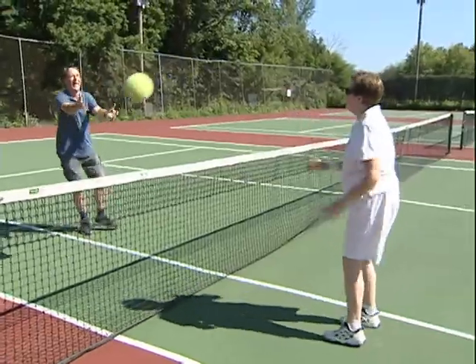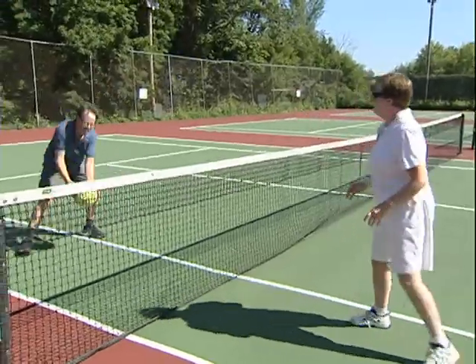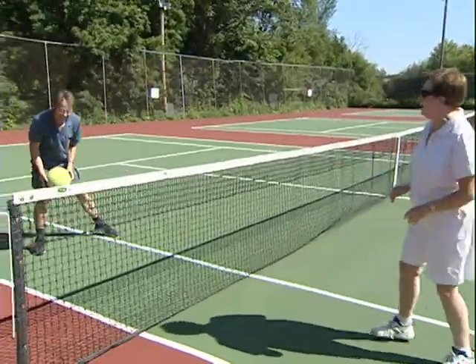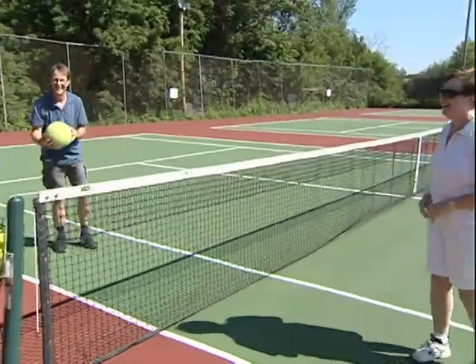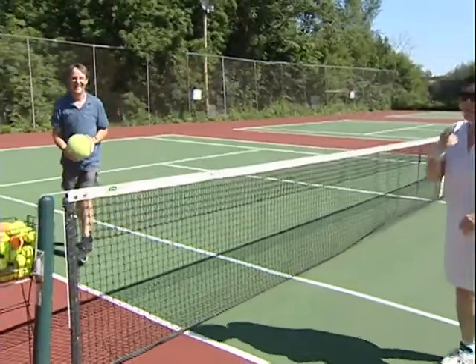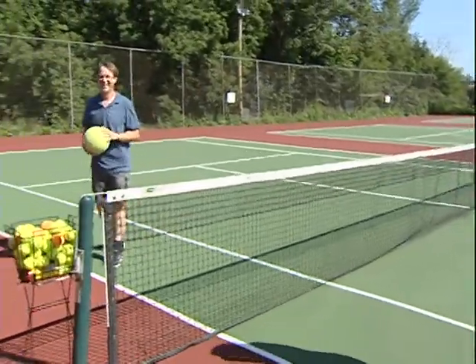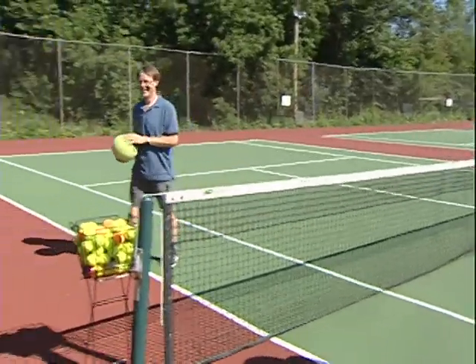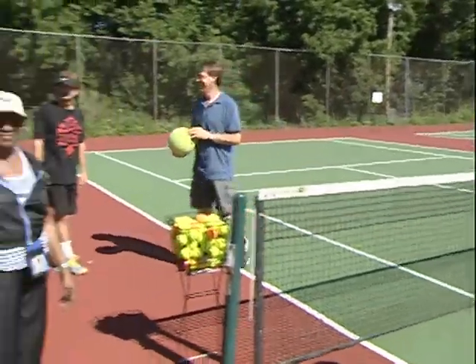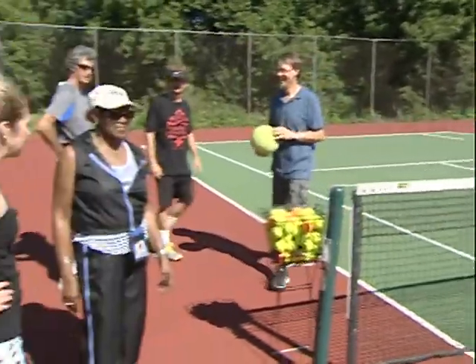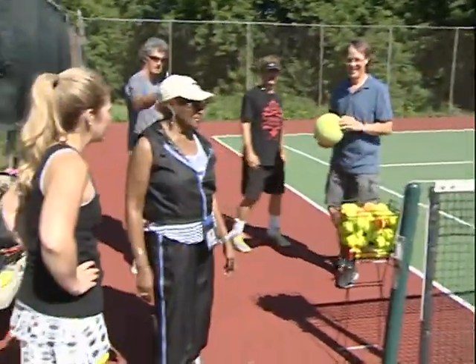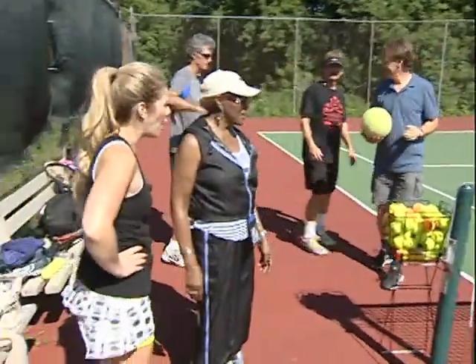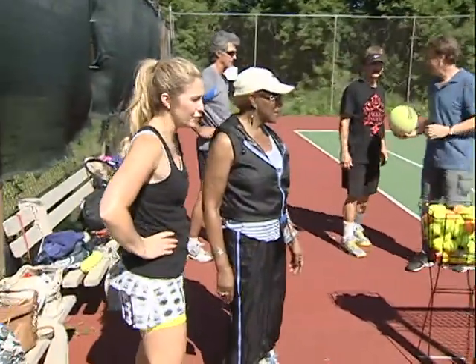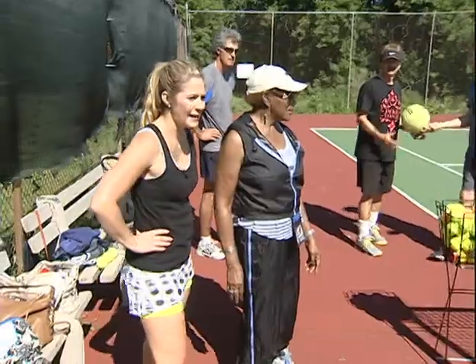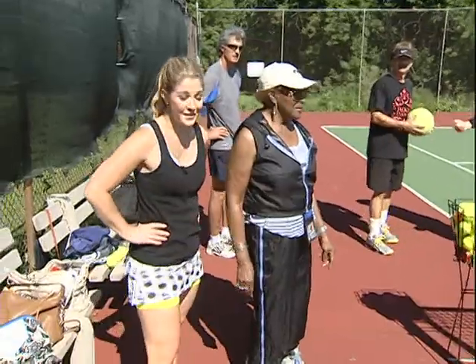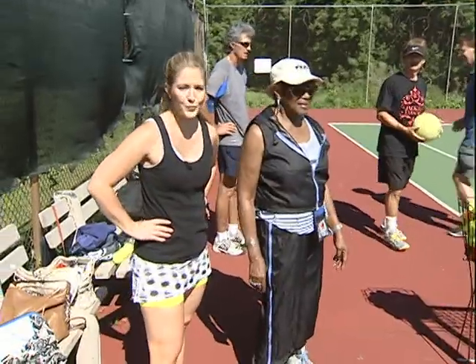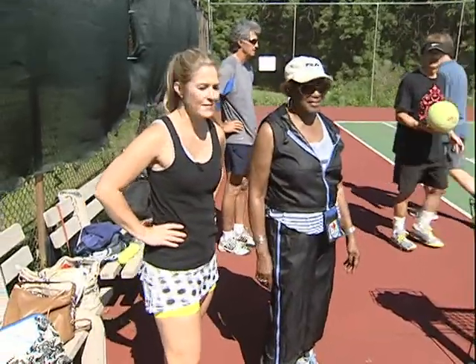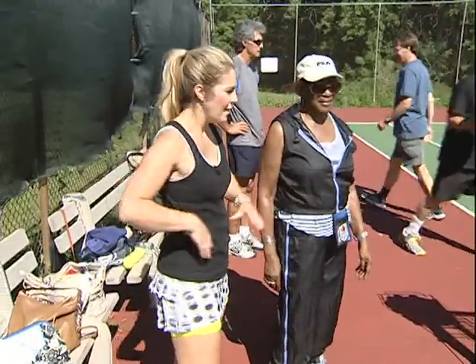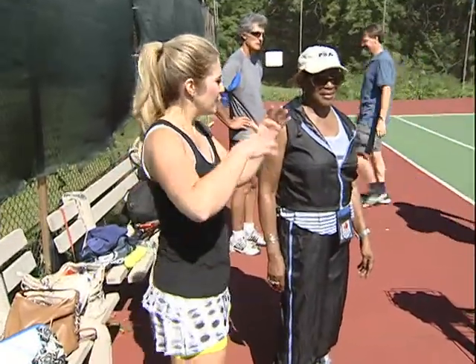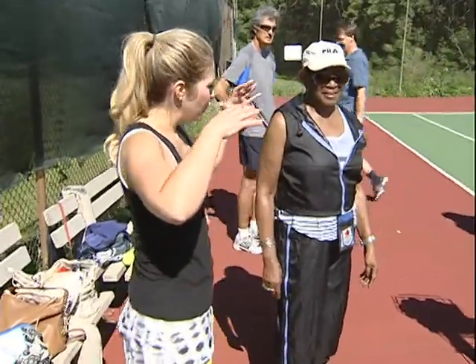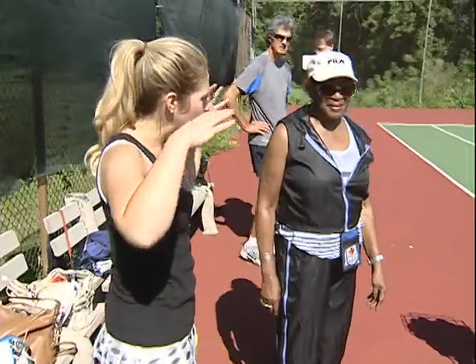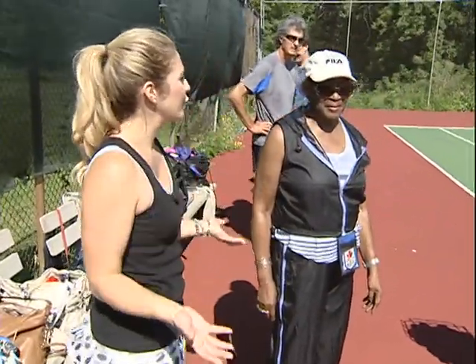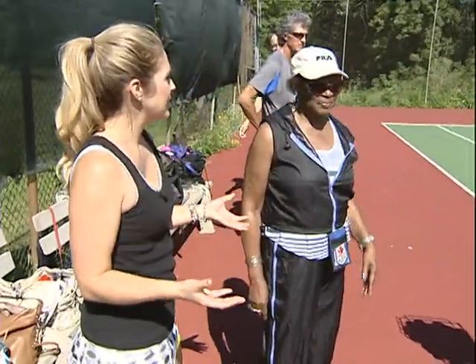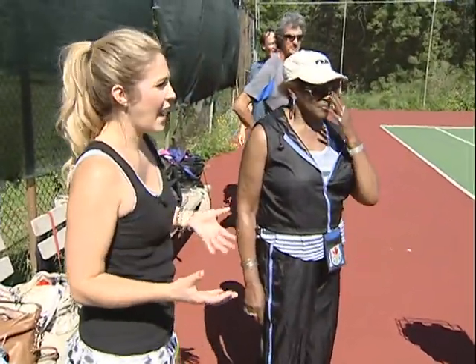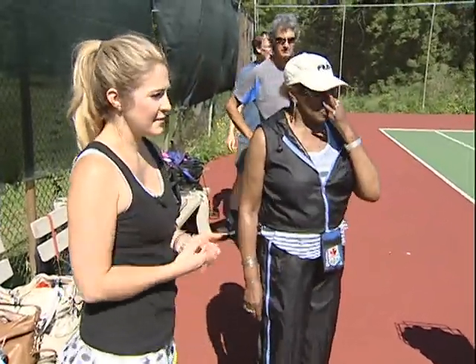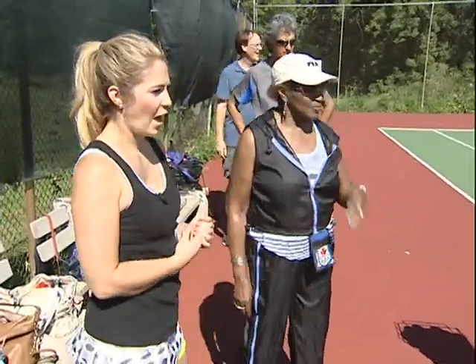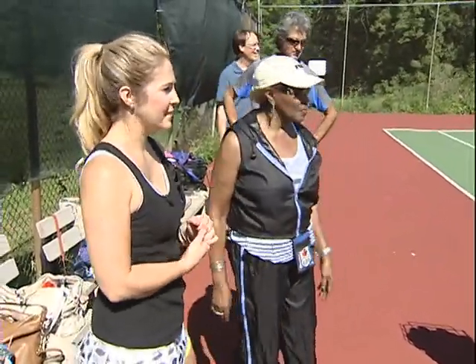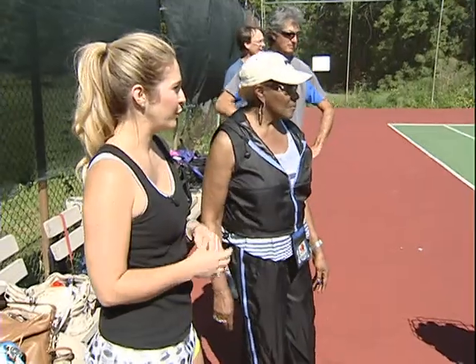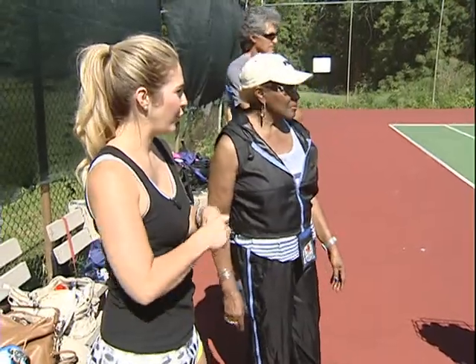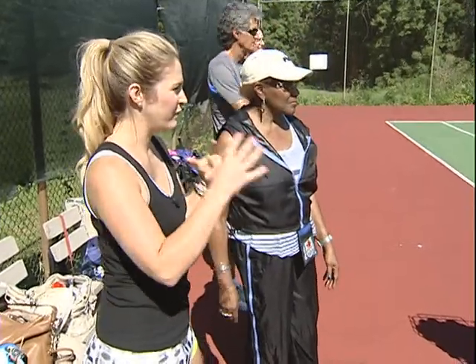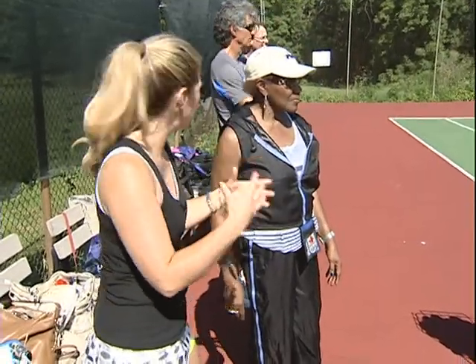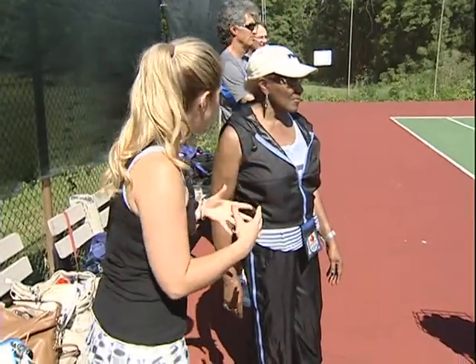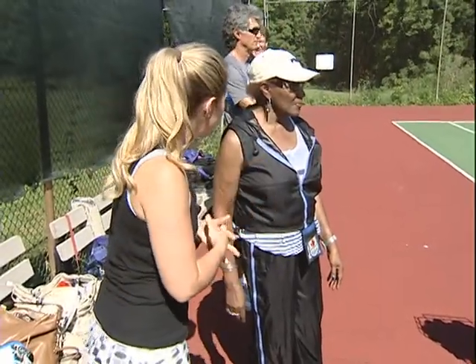We are here at the Almonte Tennis Club this morning. You can see they are practicing their volleying drill here. To learn the basics of tennis, this is going to help us get our volleying and shuffling together.